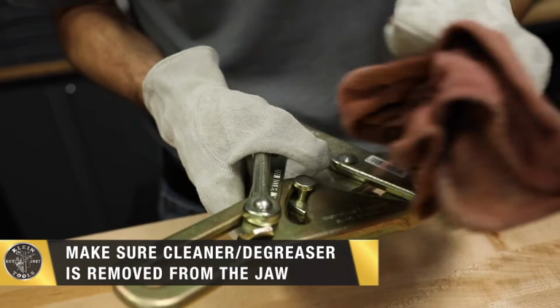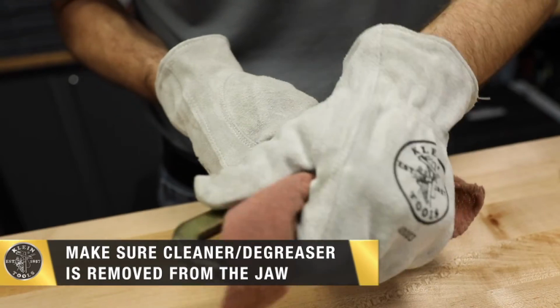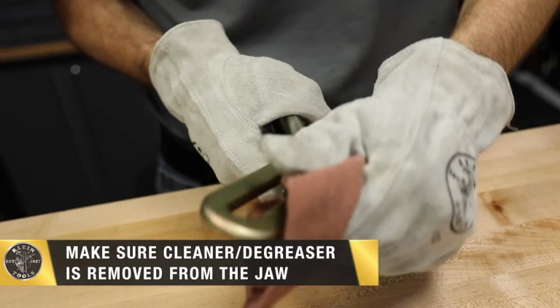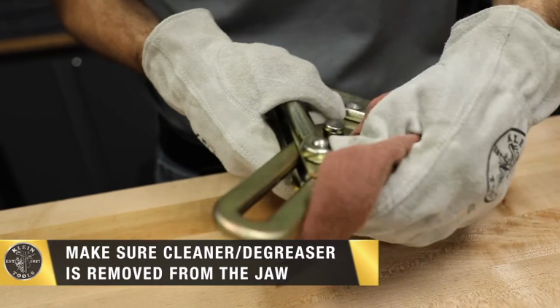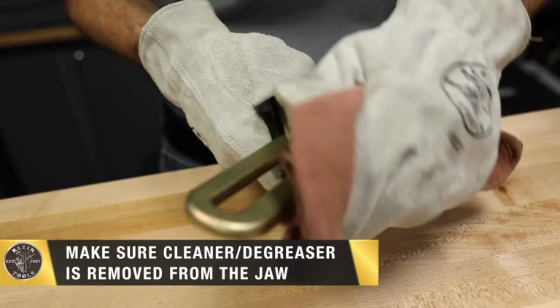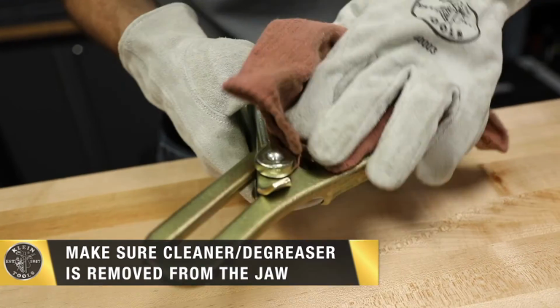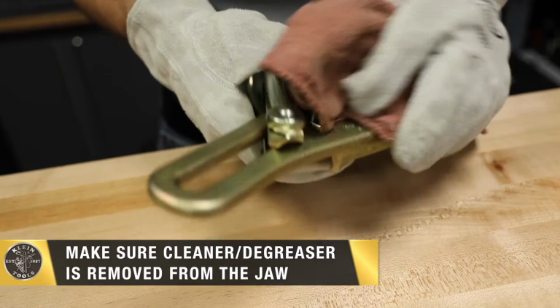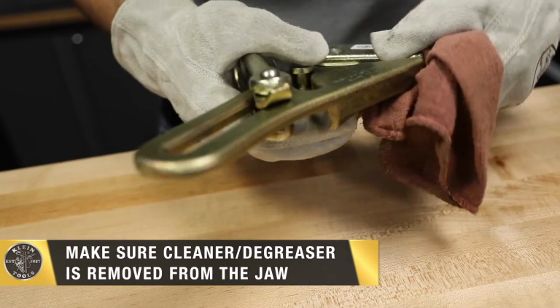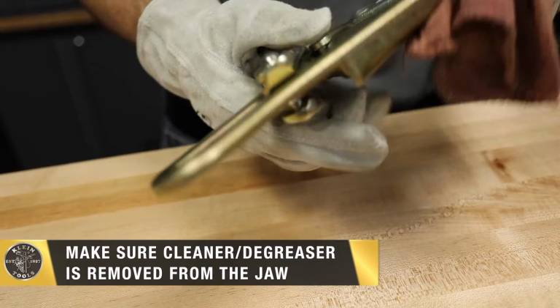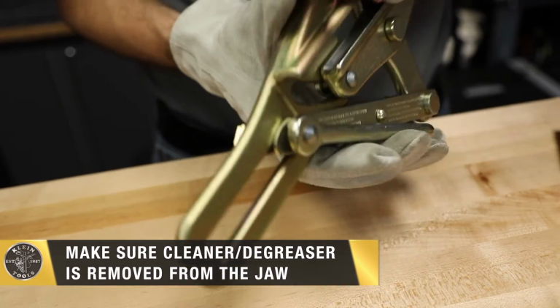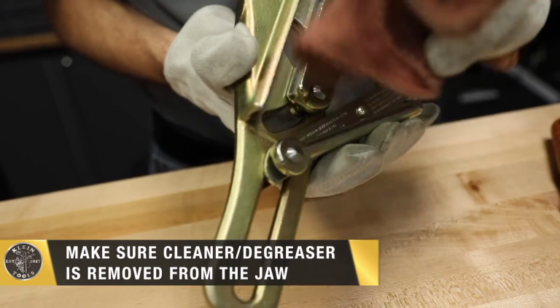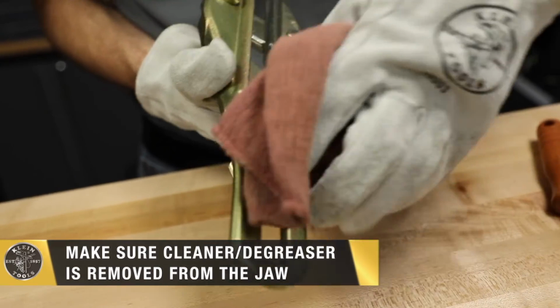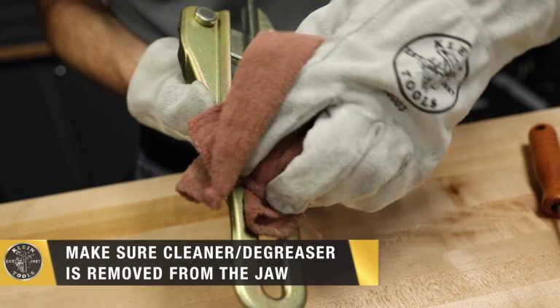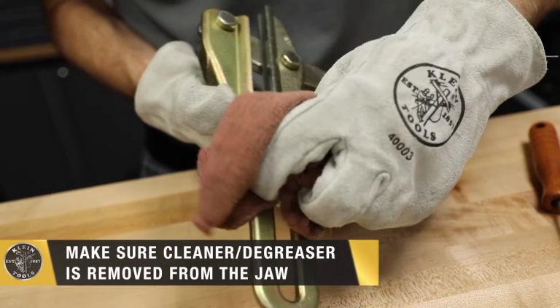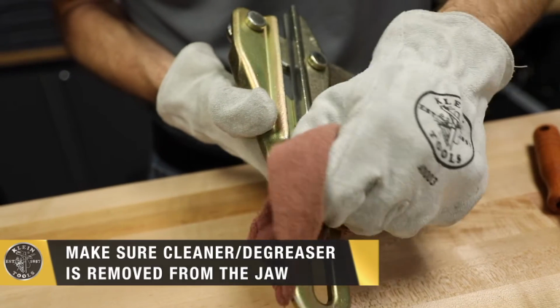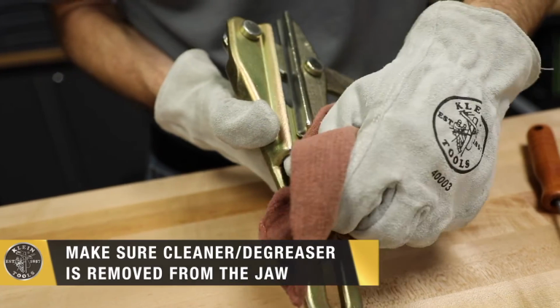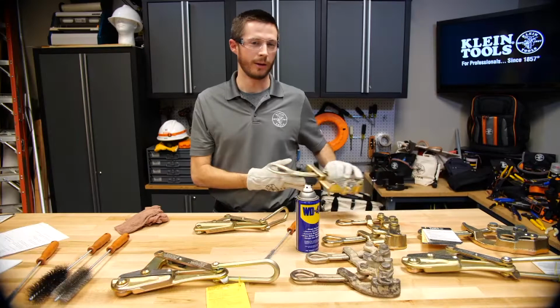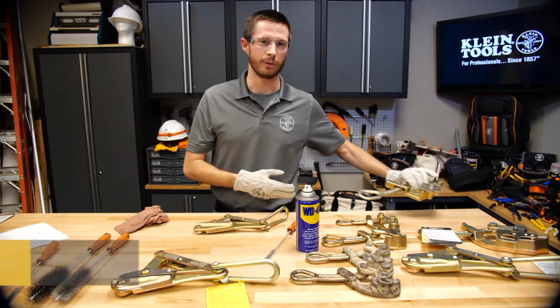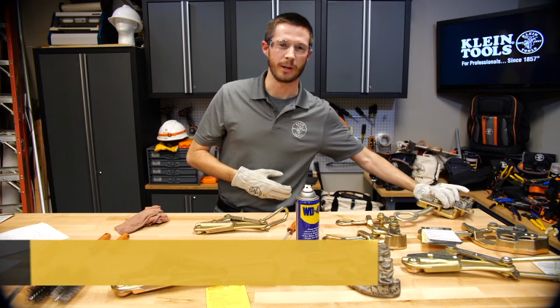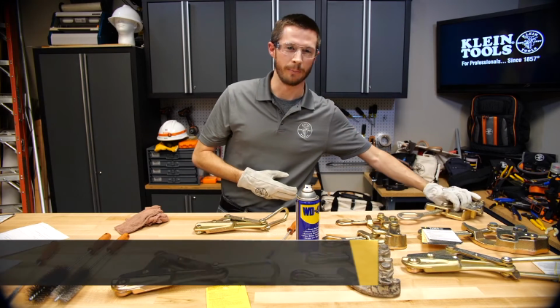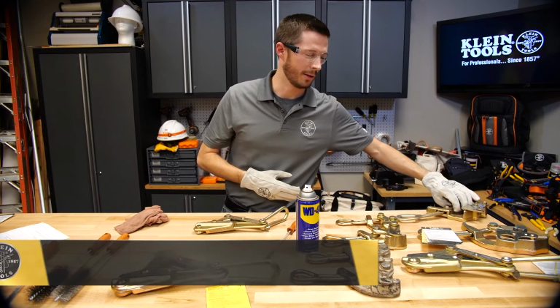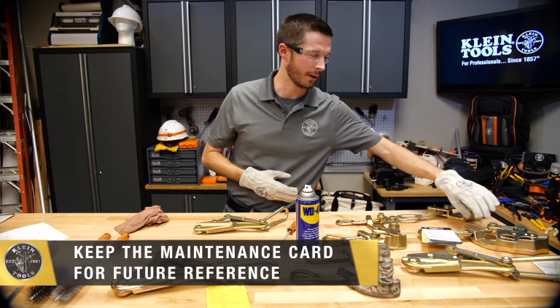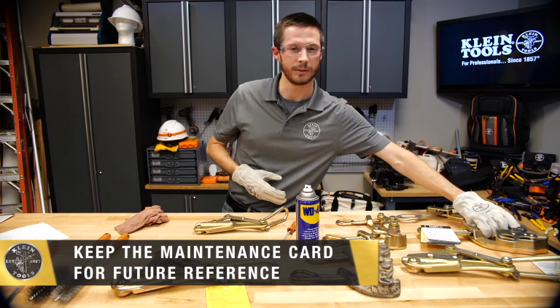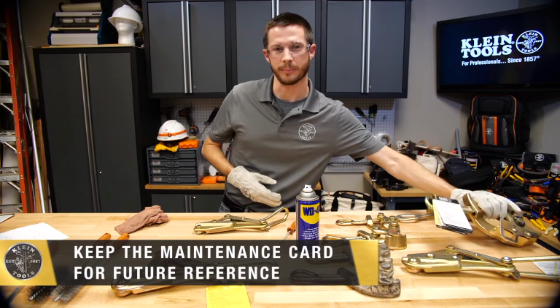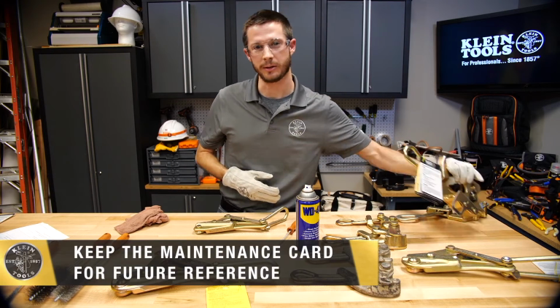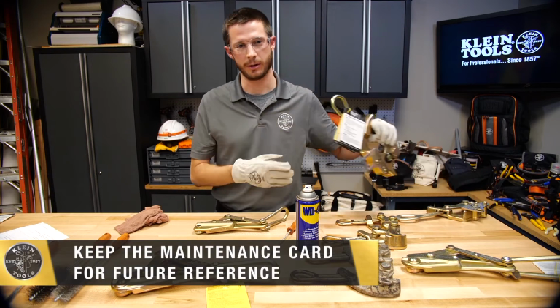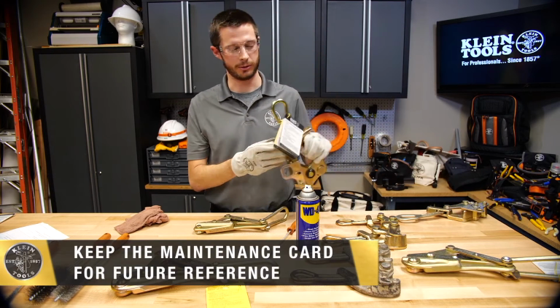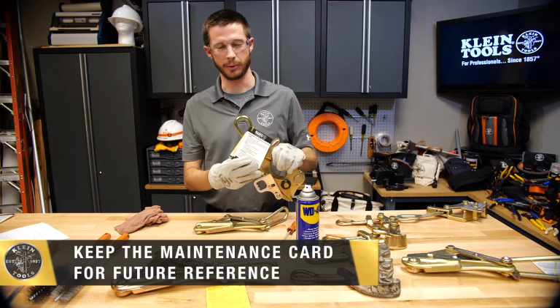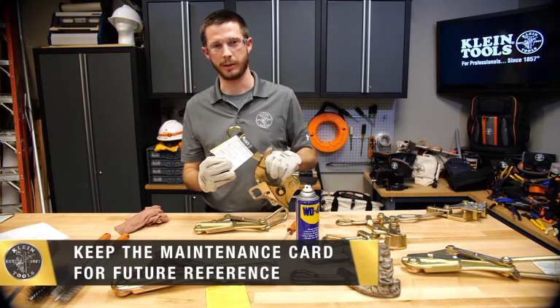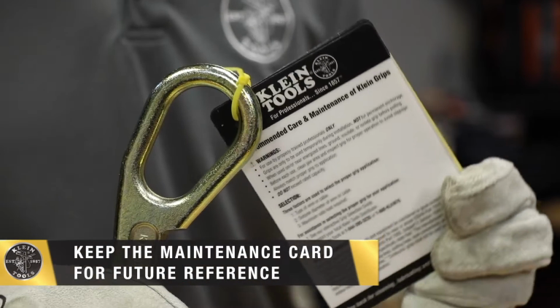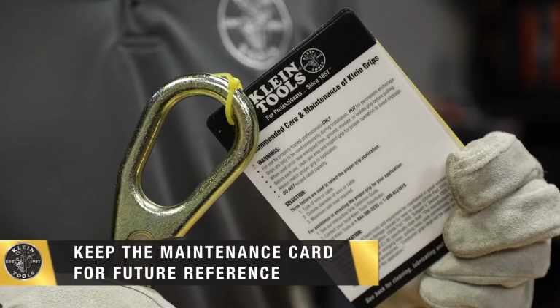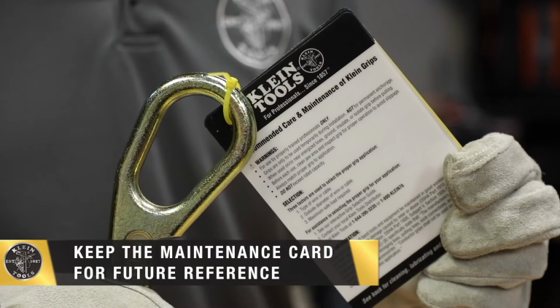It is important to never leave the cleaner or degreaser inside the jaw area. Grips come with maintenance cards, and these maintenance cards should be retained for future reference.